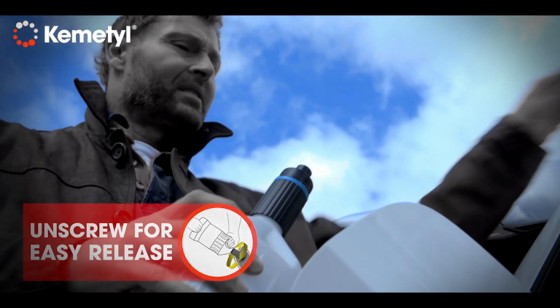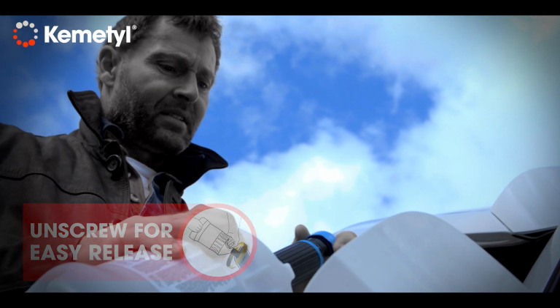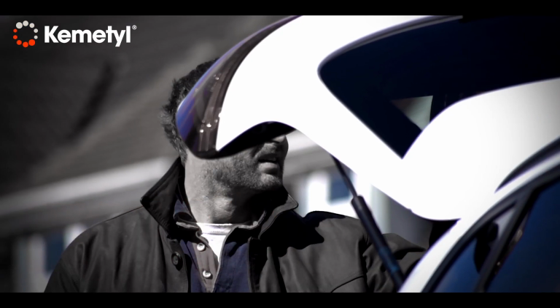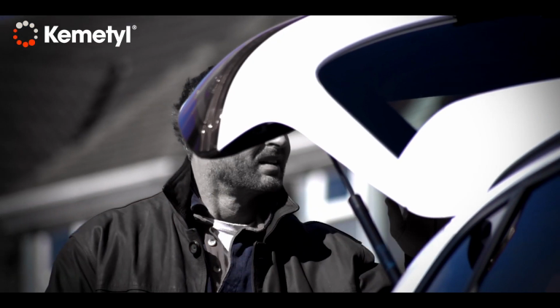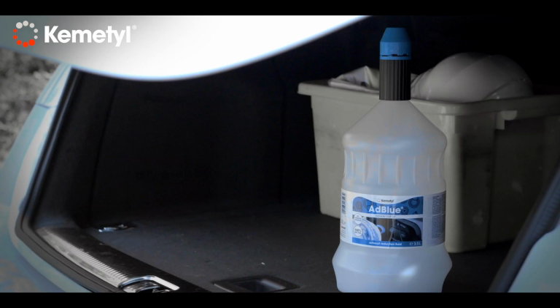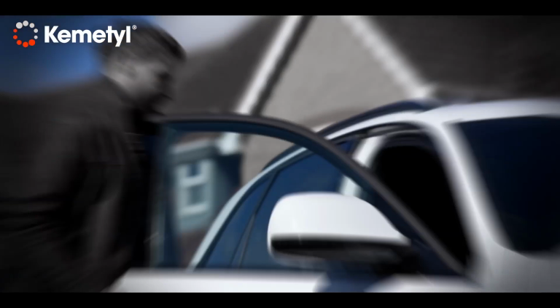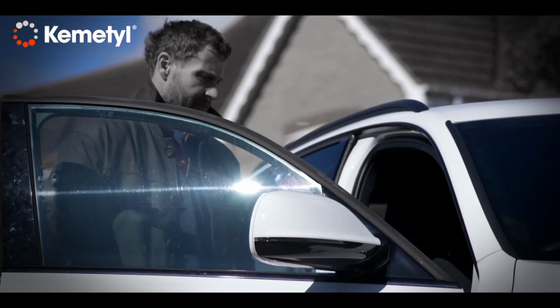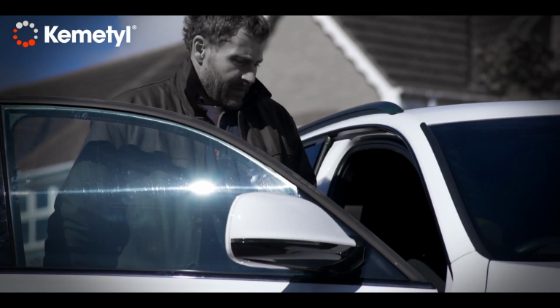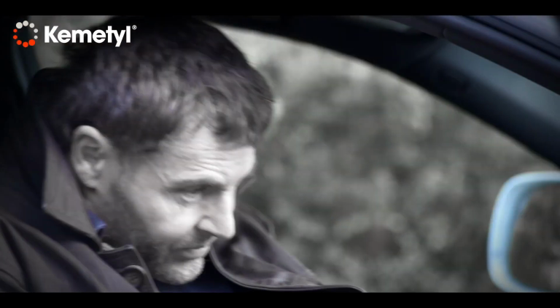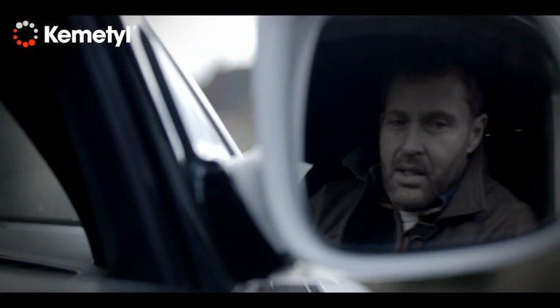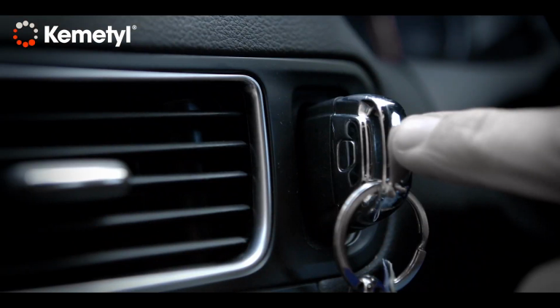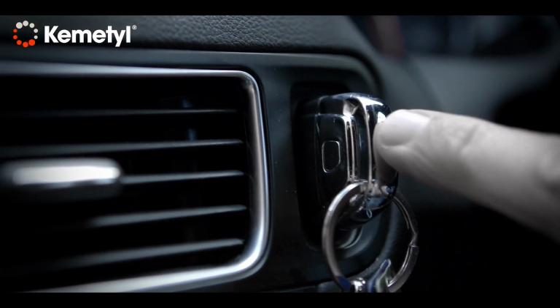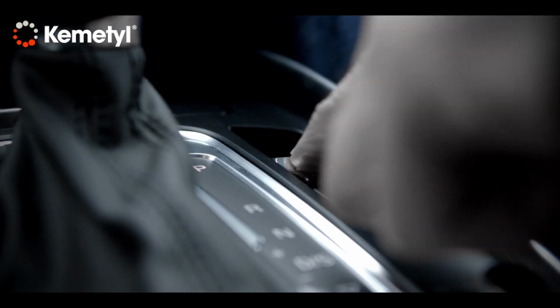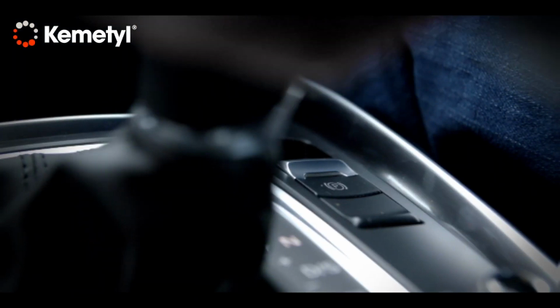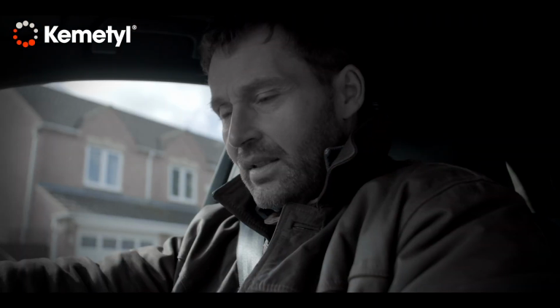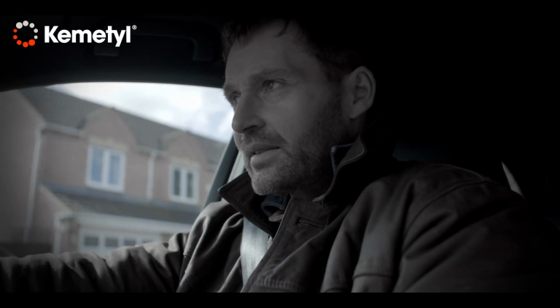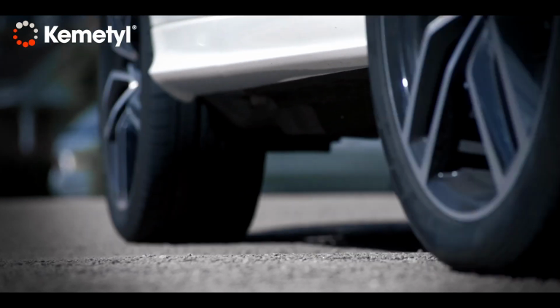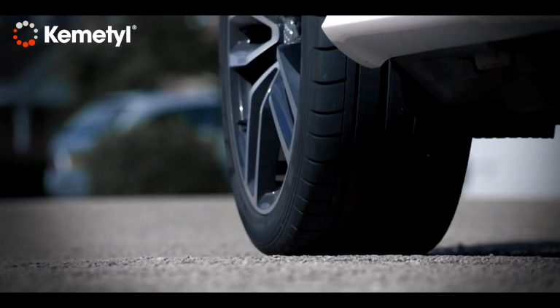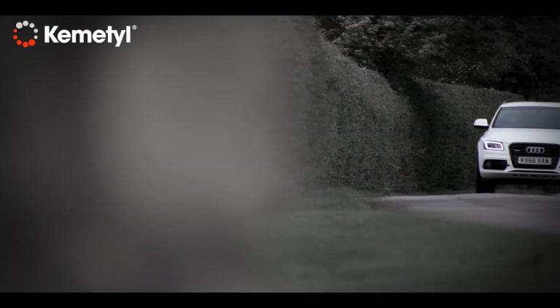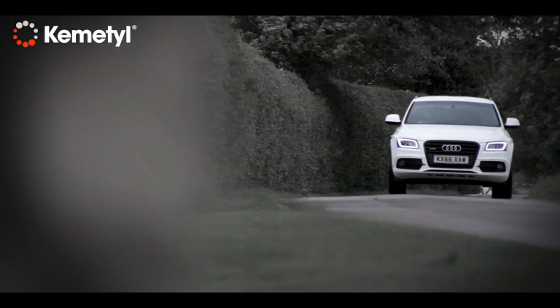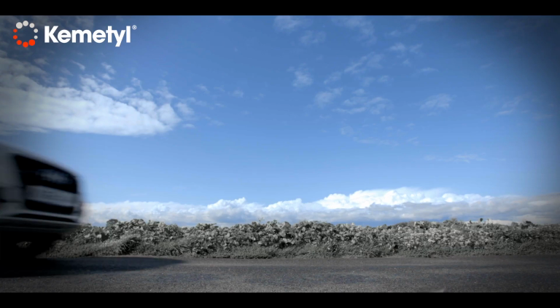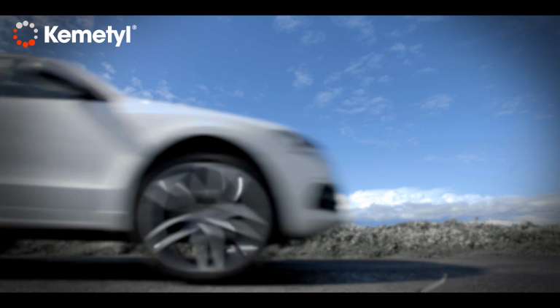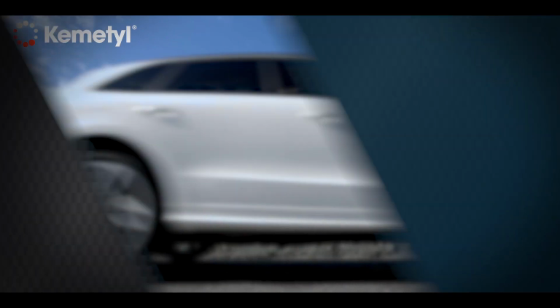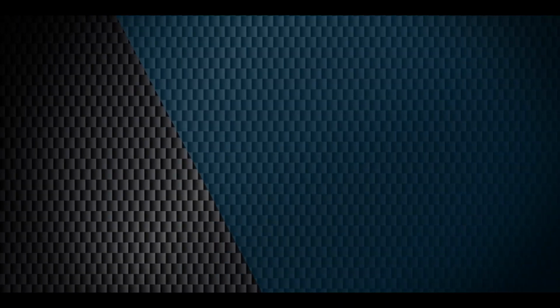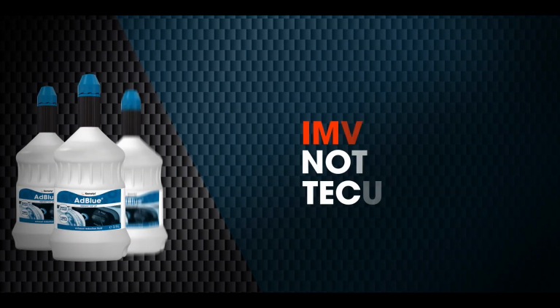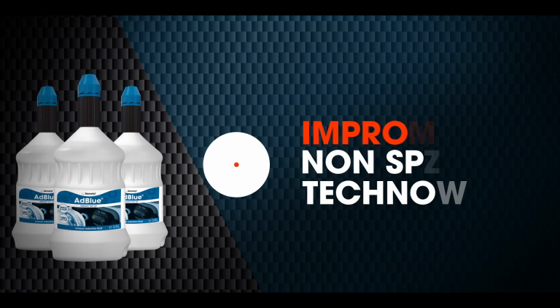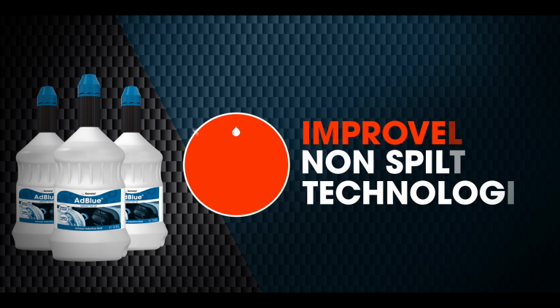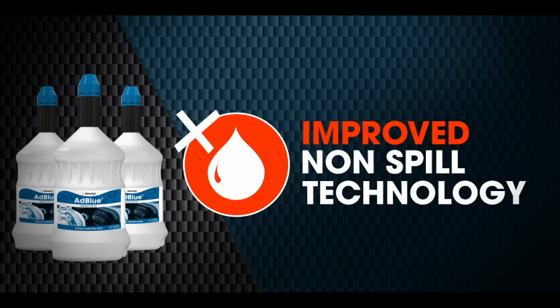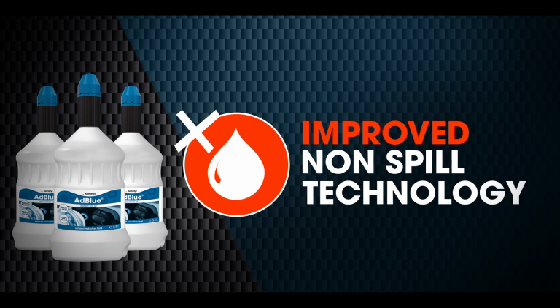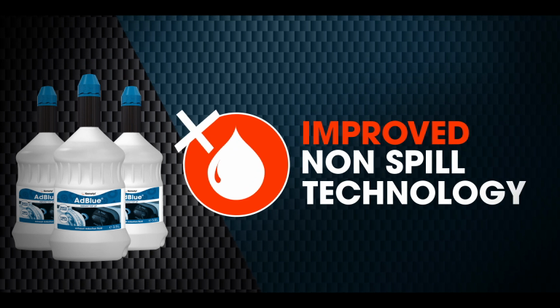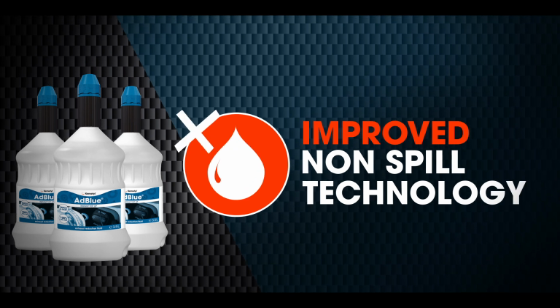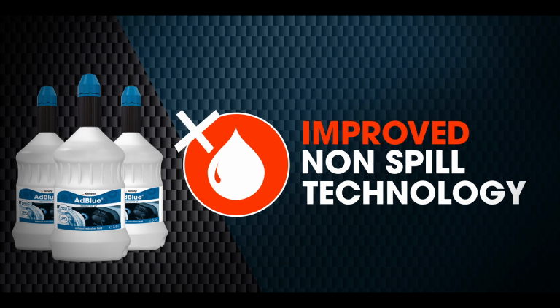And look, it's even small enough to fit in your boot, so you can carry it with you everywhere and avoid costly refill charges at your dealership. Take the hassle out of owning a diesel with ChemTill, from the largest specialist manufacturer of non-spill AdBlue technology in the UK.